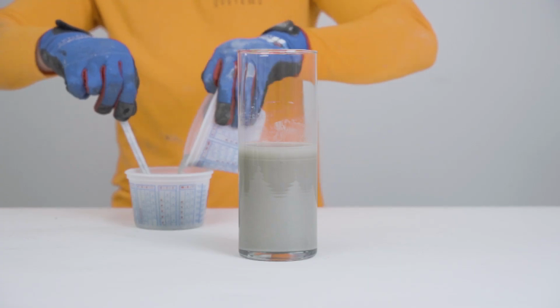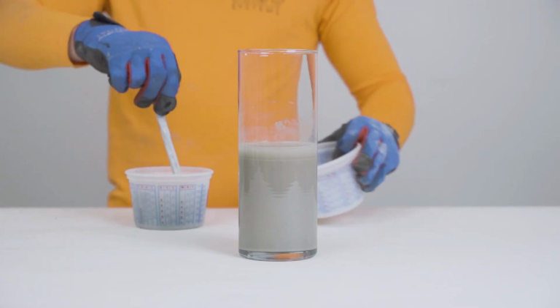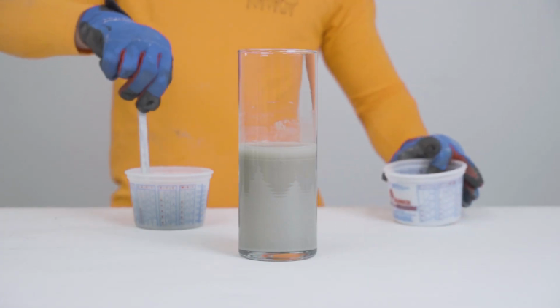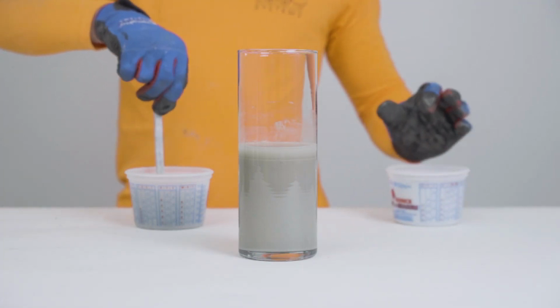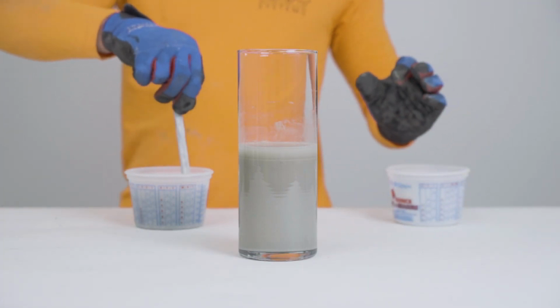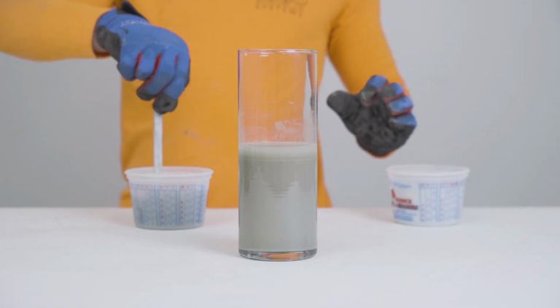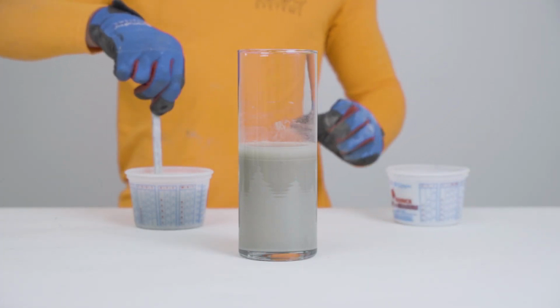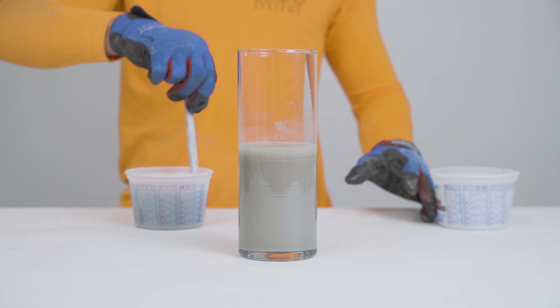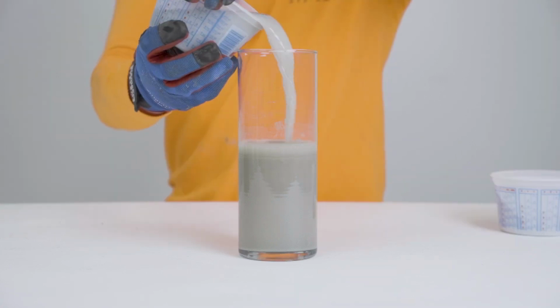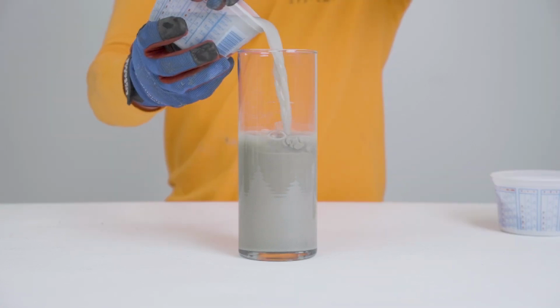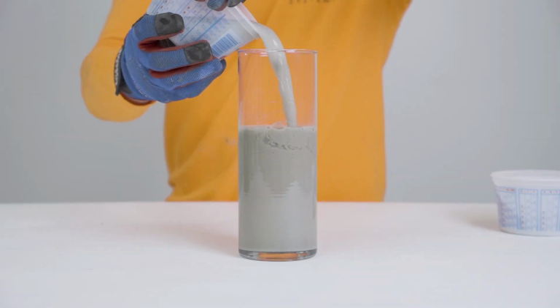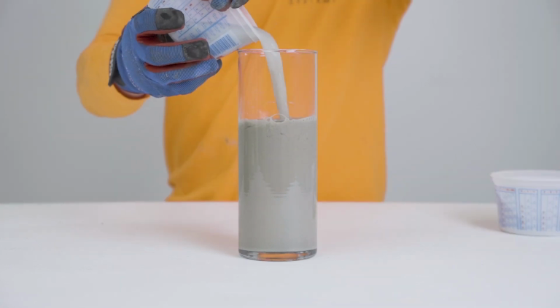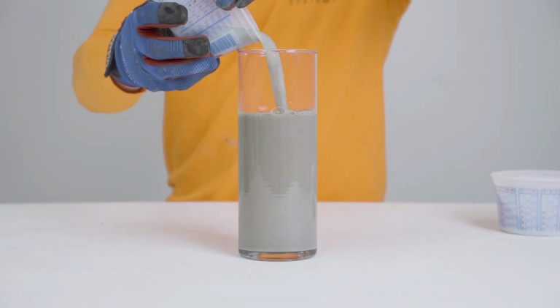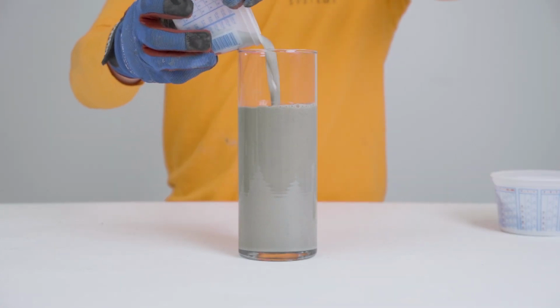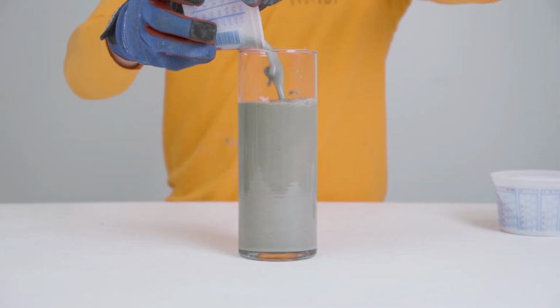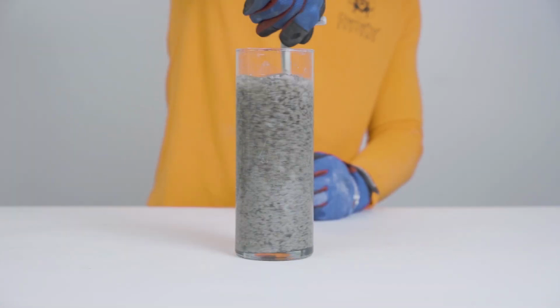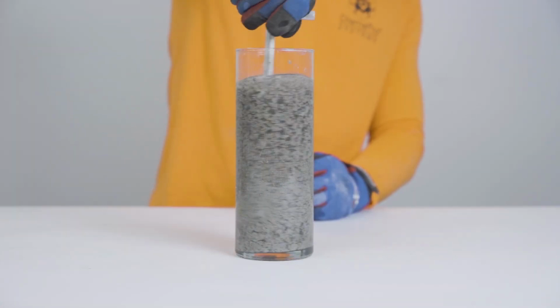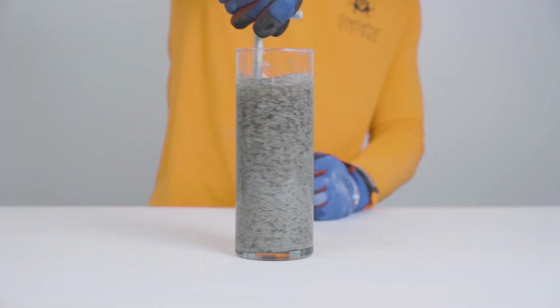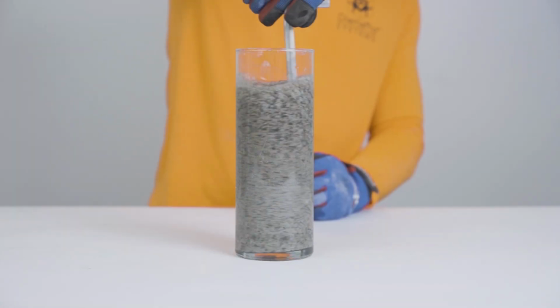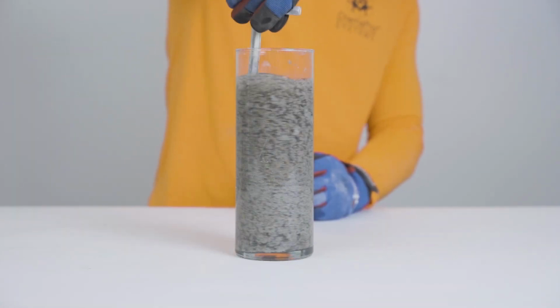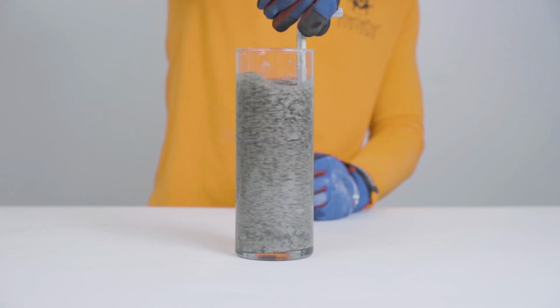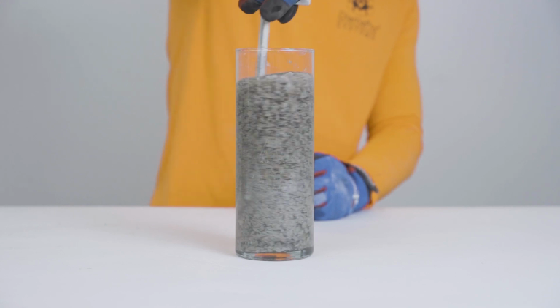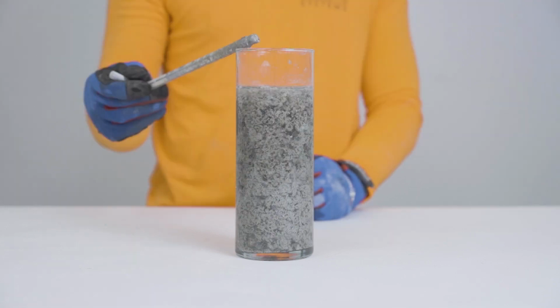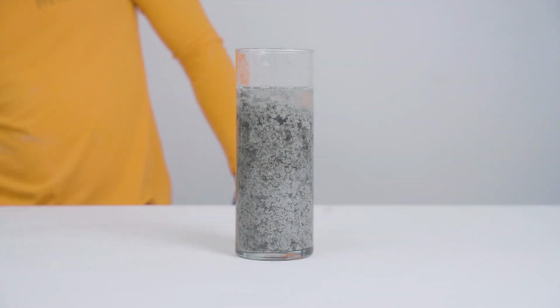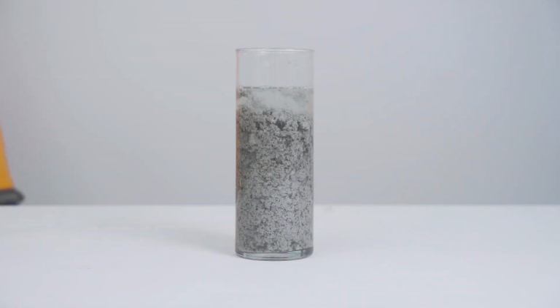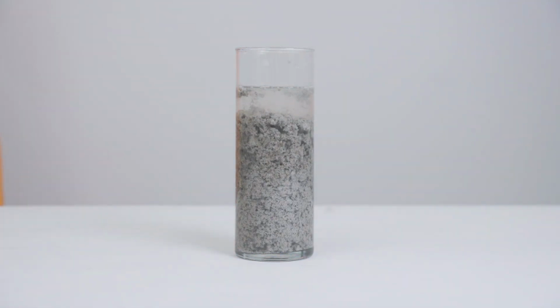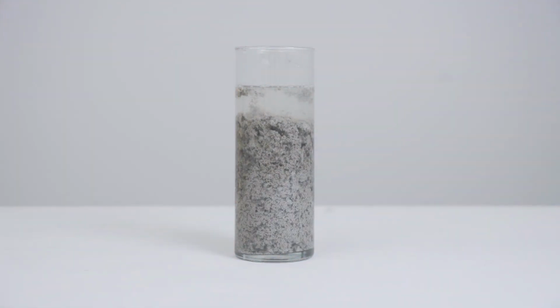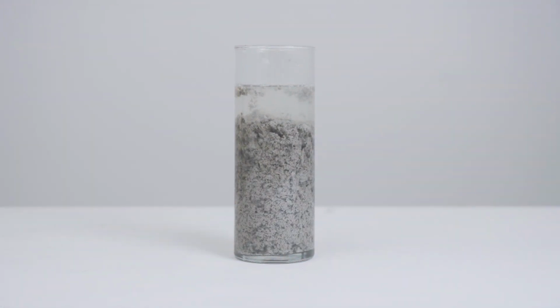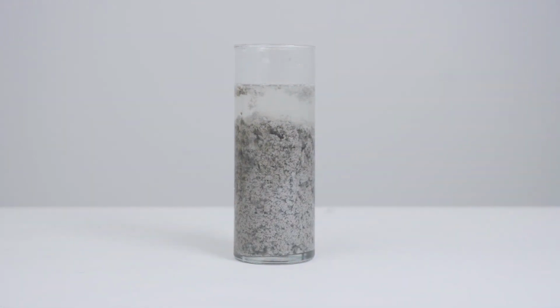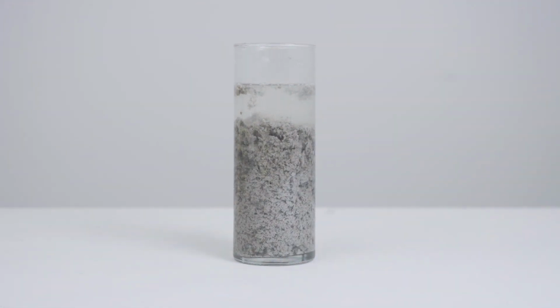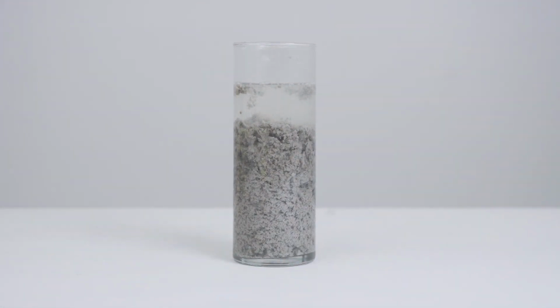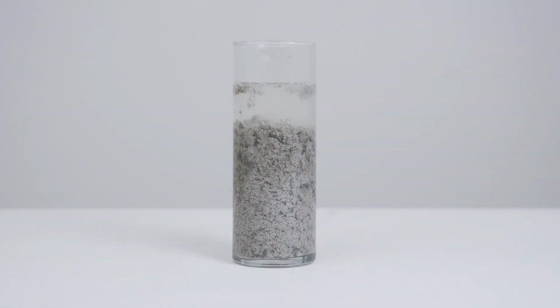Add the slurry splitter flocculent. It causes particles to clump together and settle to the bottom of the sifter bag.